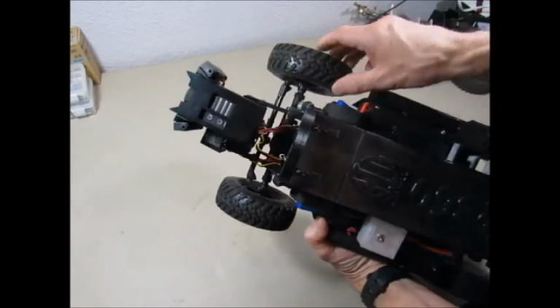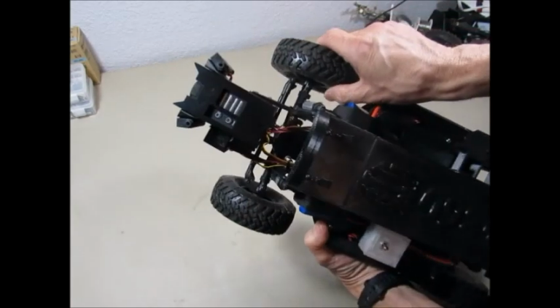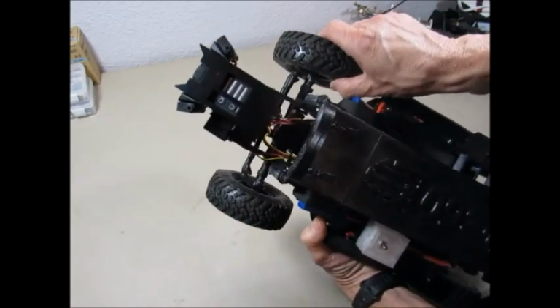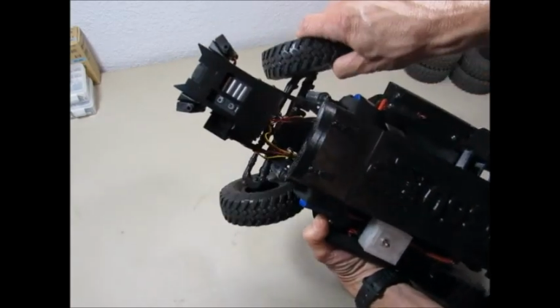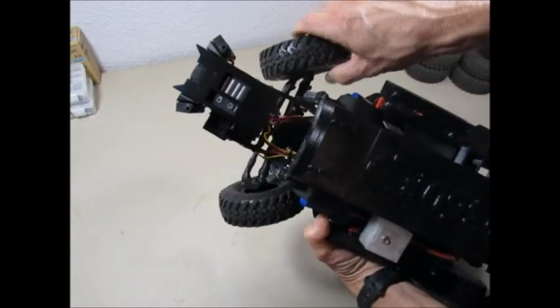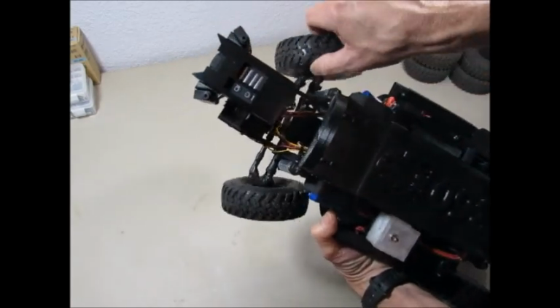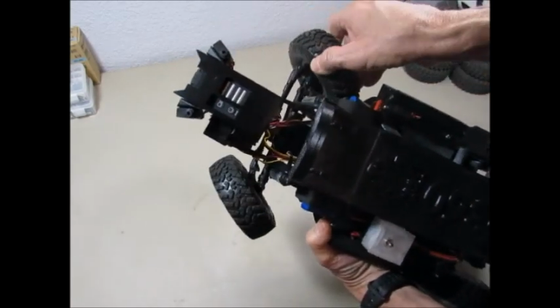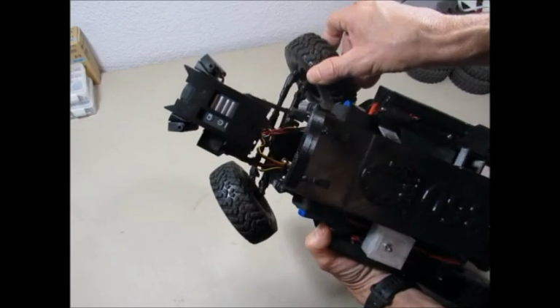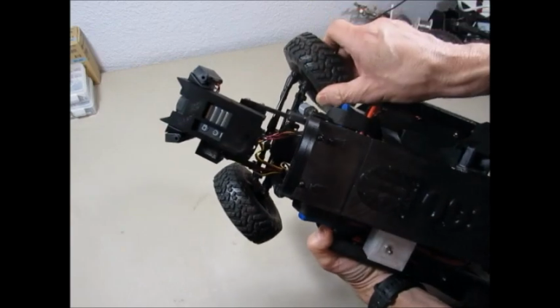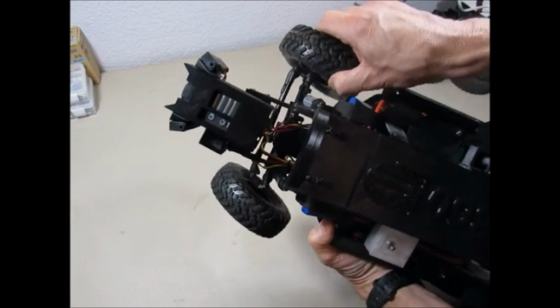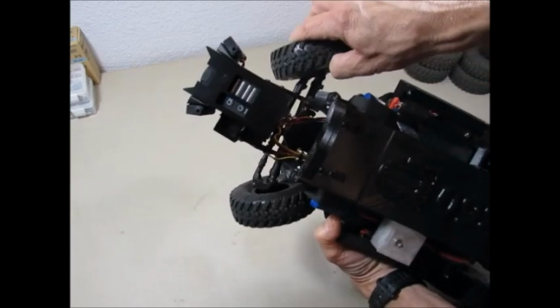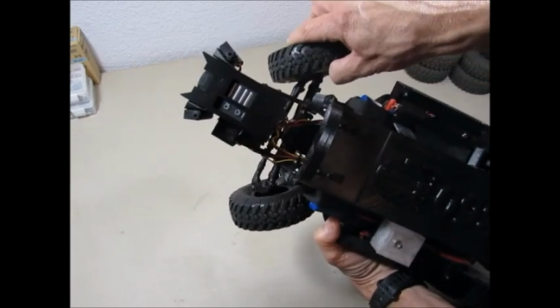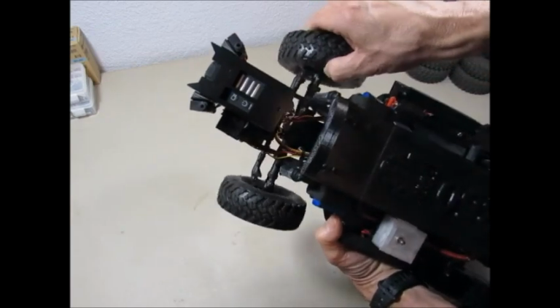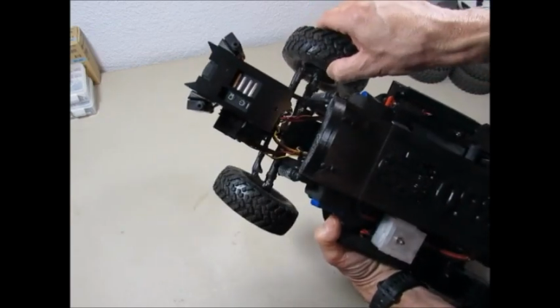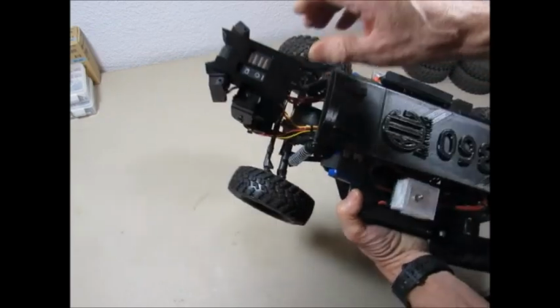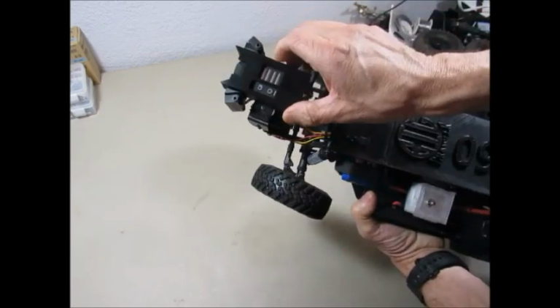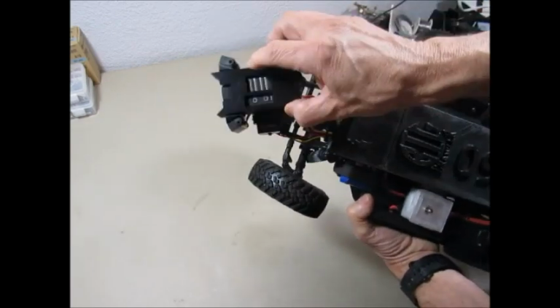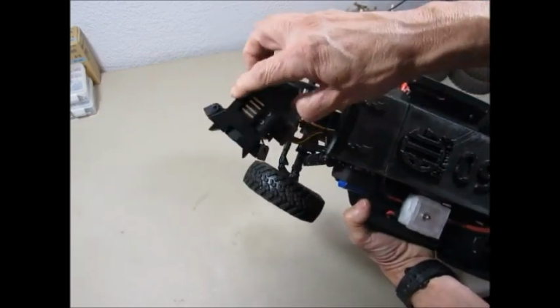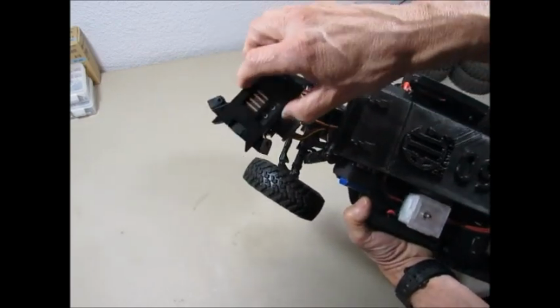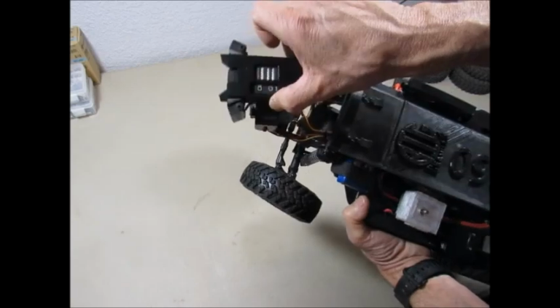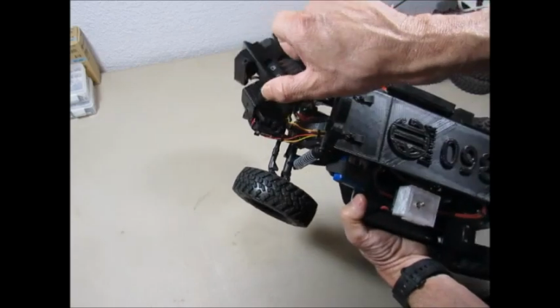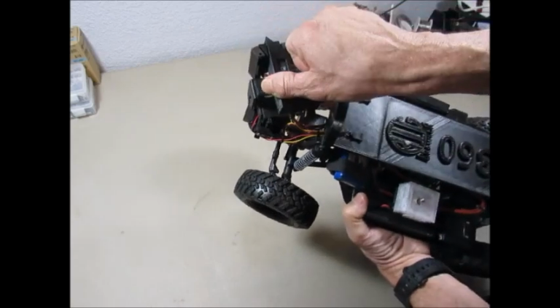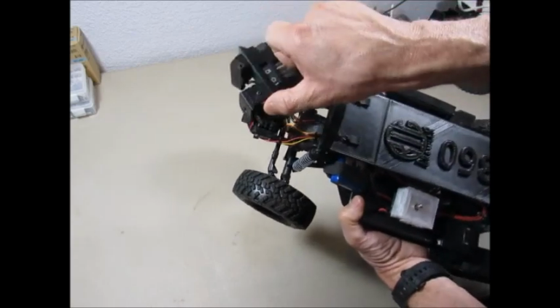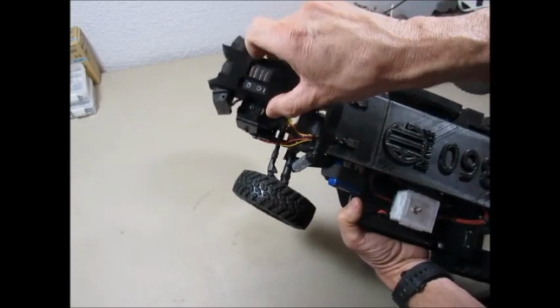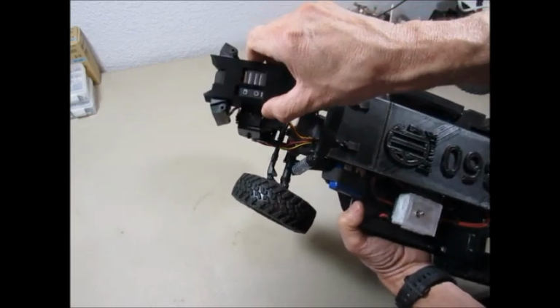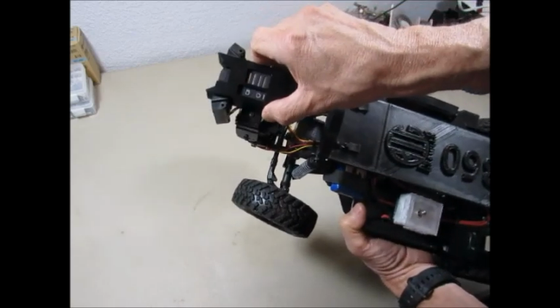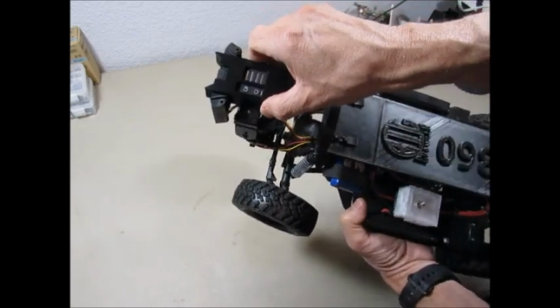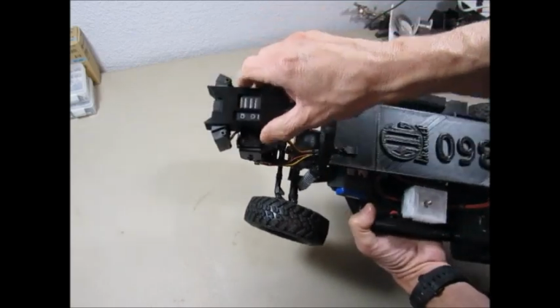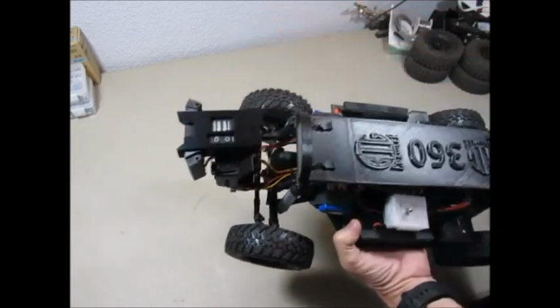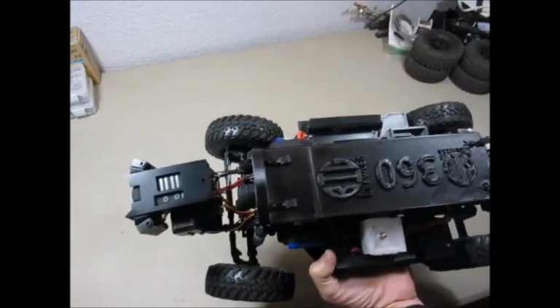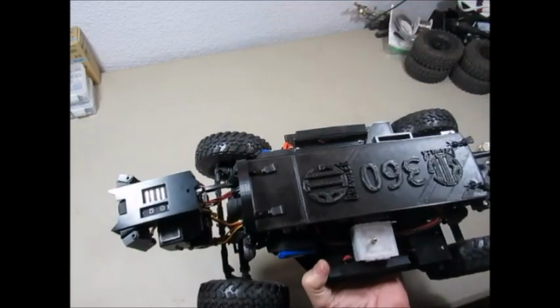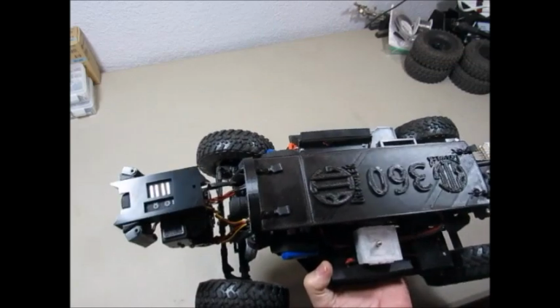Our steering is improved to 45 full degrees each way, which helps it turn a lot sharper than it did in the past. The camera has a full 180-degree pan so that you can look at the entire crawl space as you're going through it.